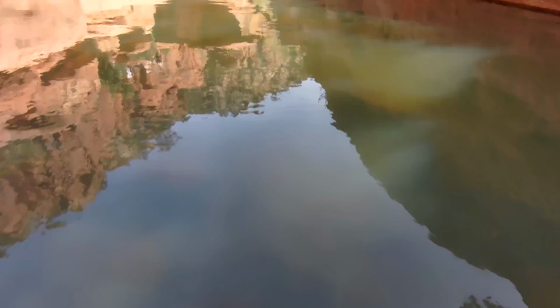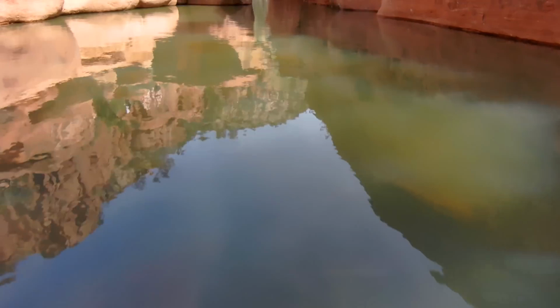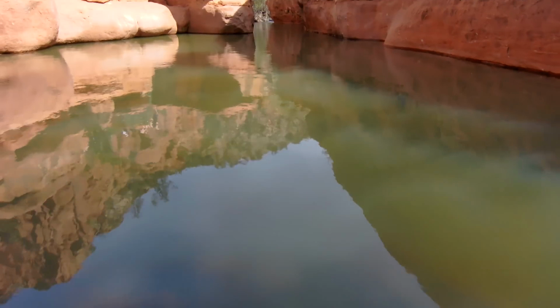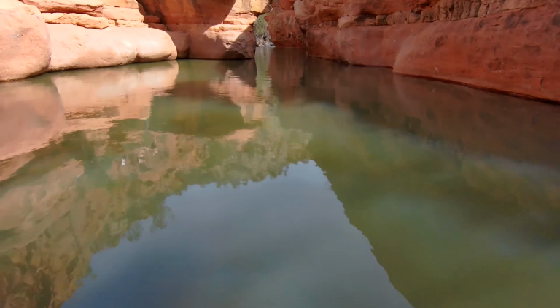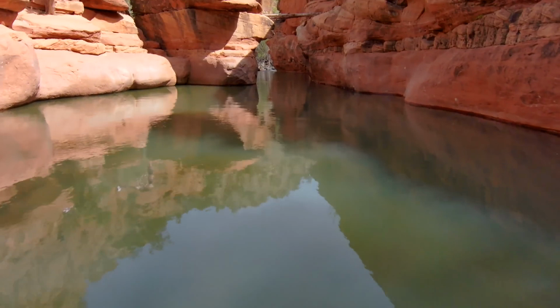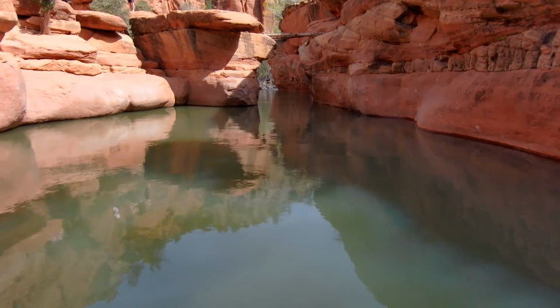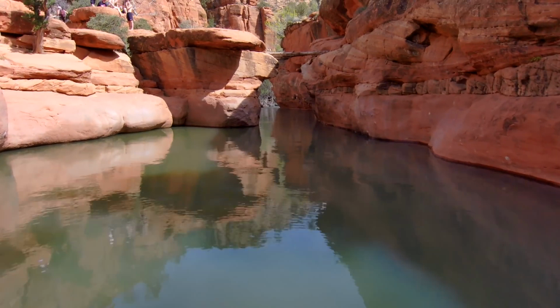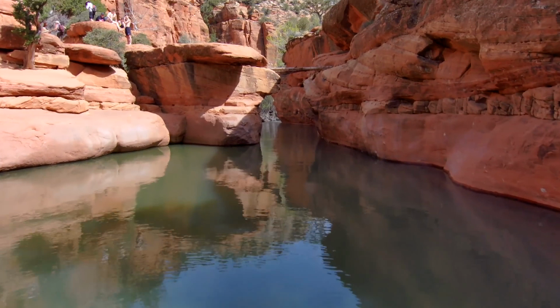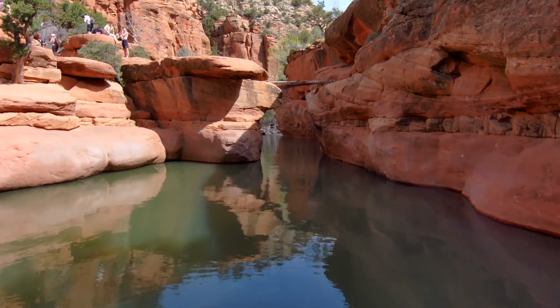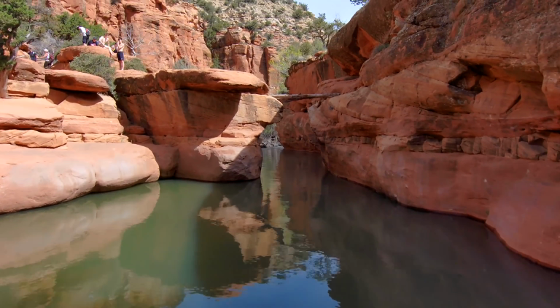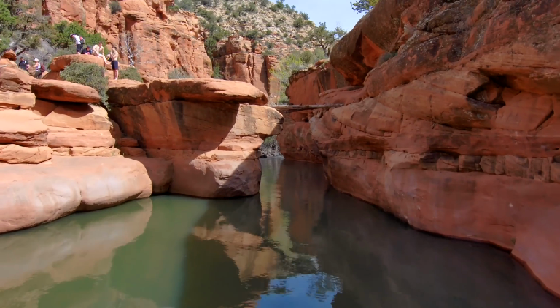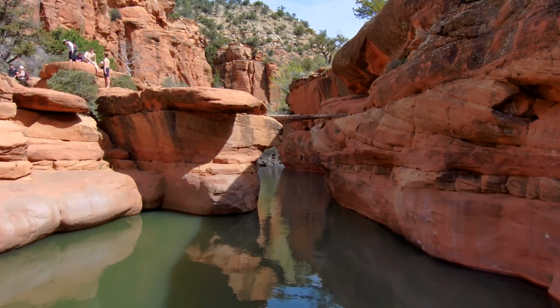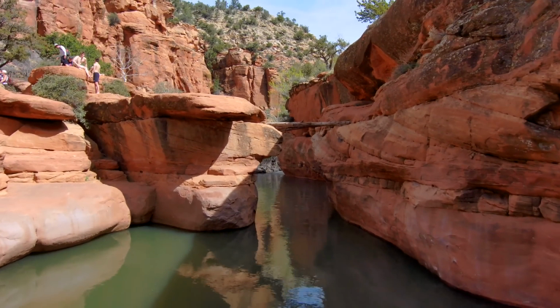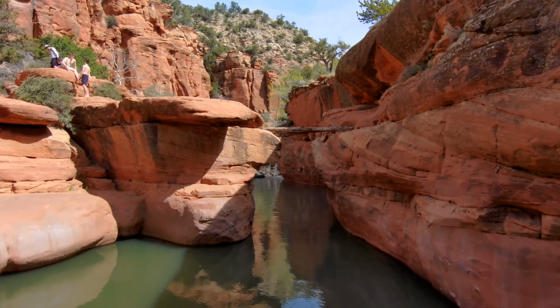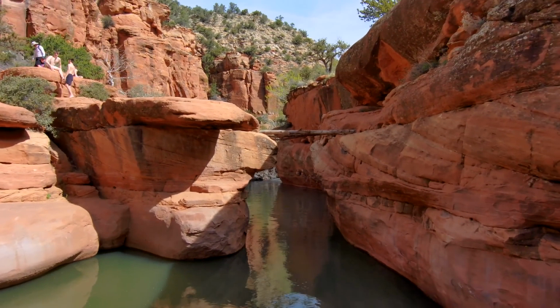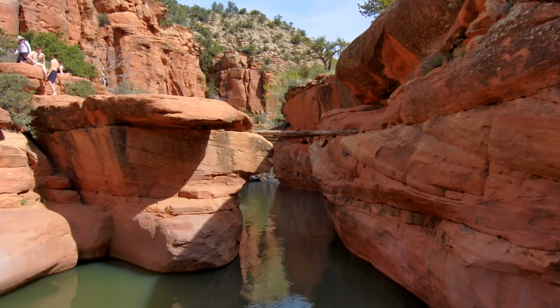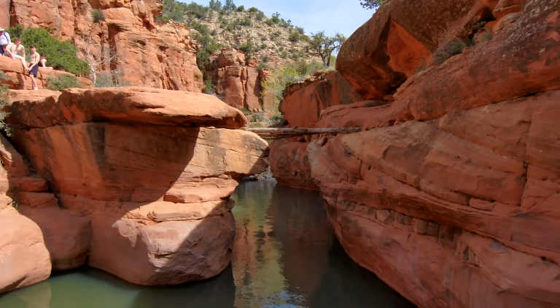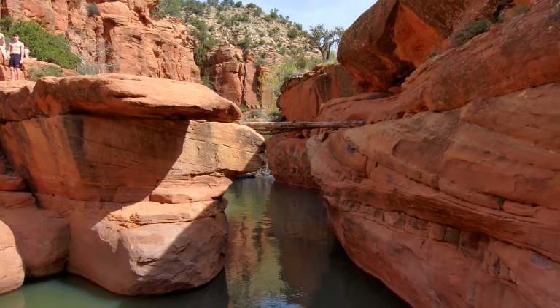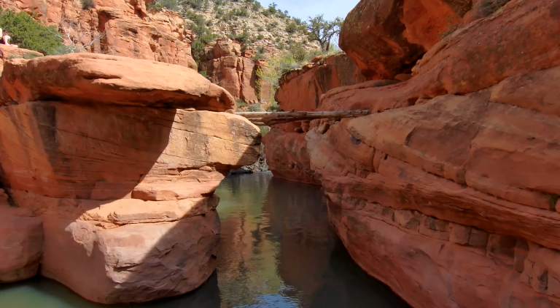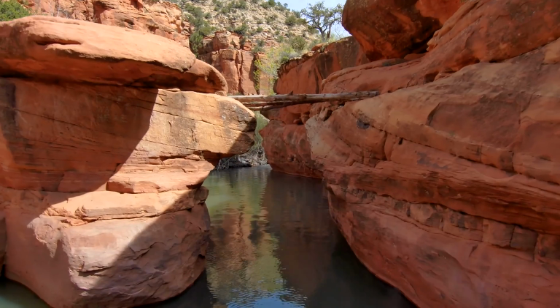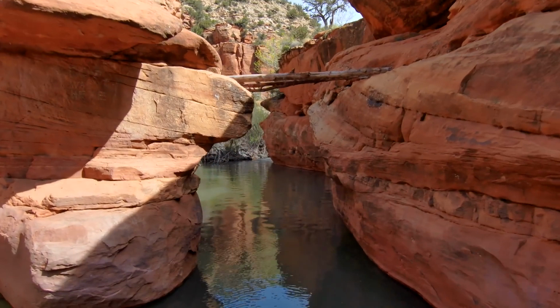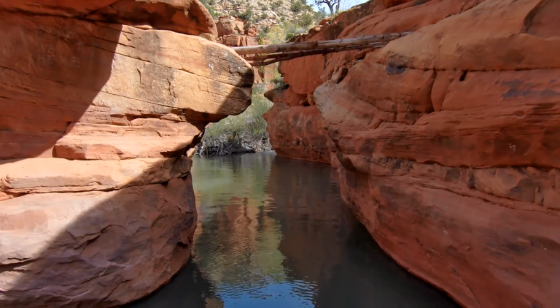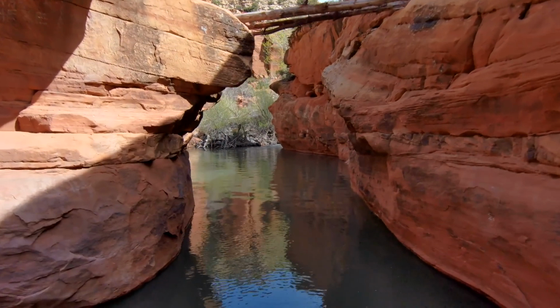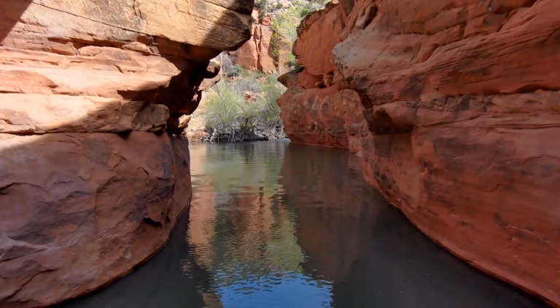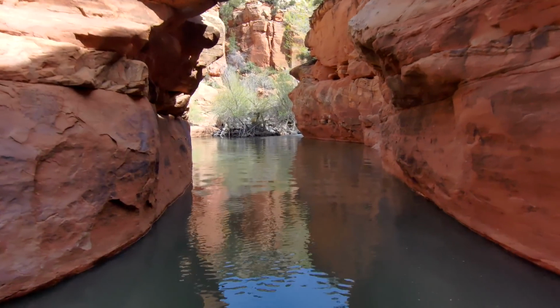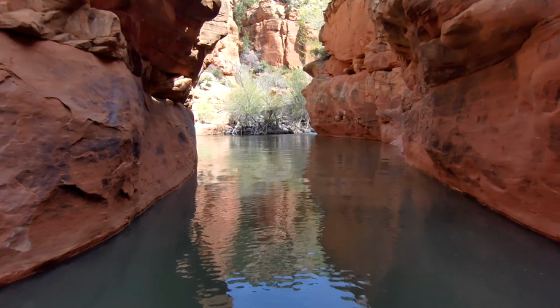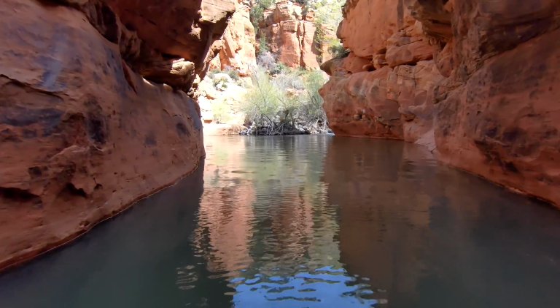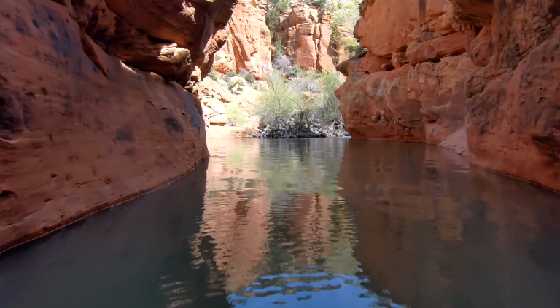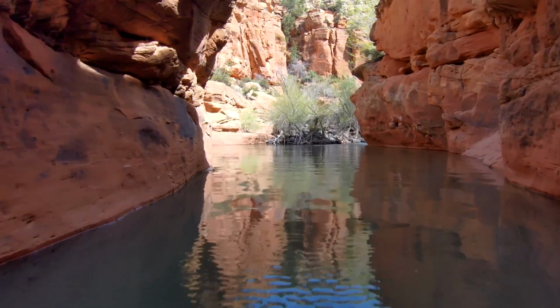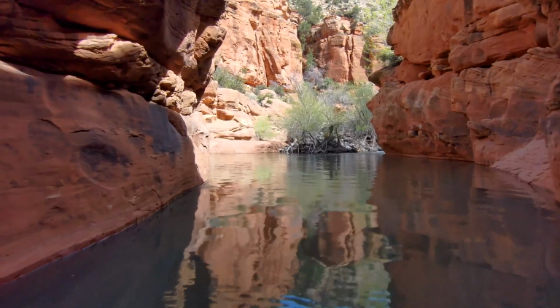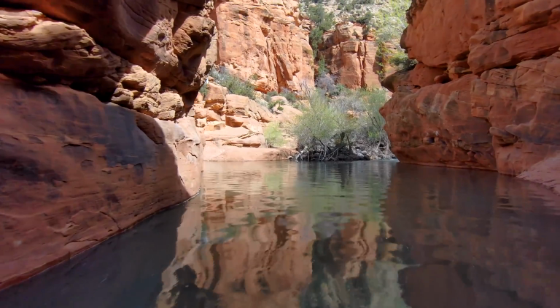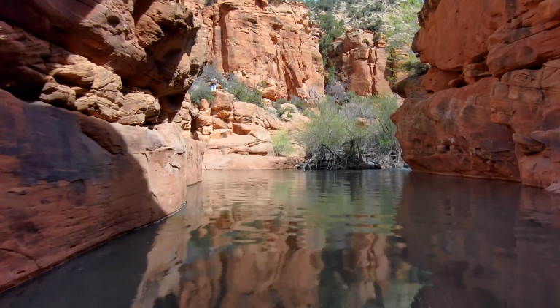Flying over water can be more challenging than flying over land, because if your drone crashes on land, it's much easier to retrieve than if it crashes in the water. Additionally, water reflects everything, so it's hard to make out what's solid ground and what's not.